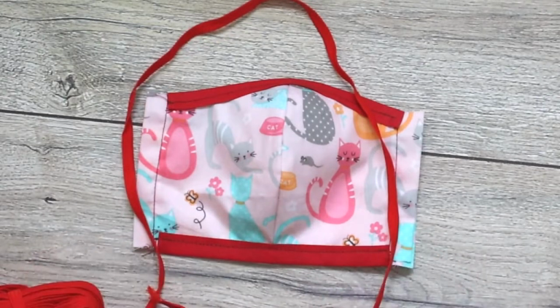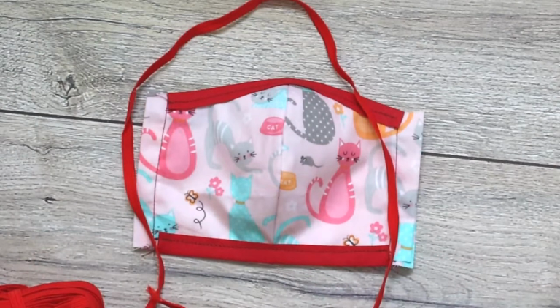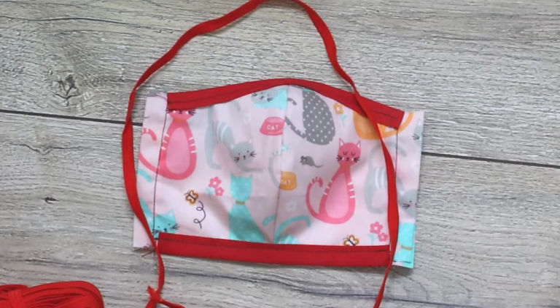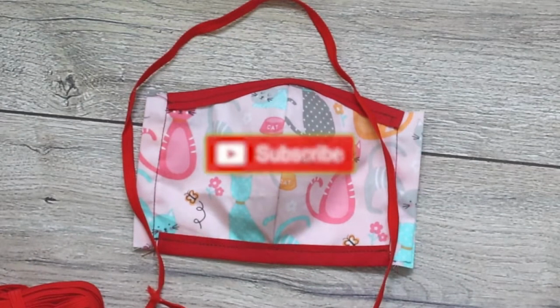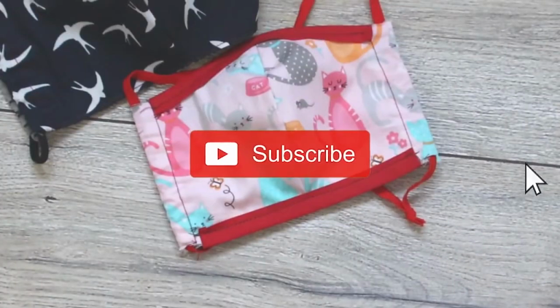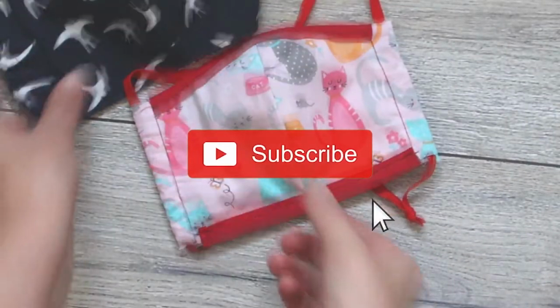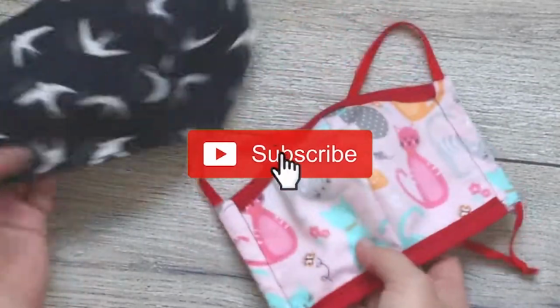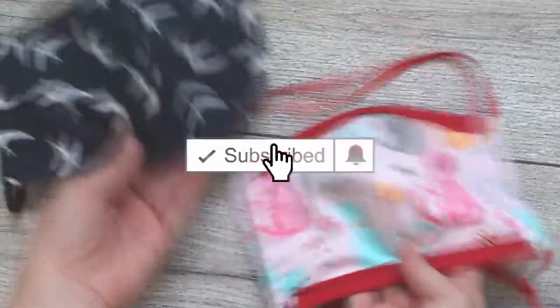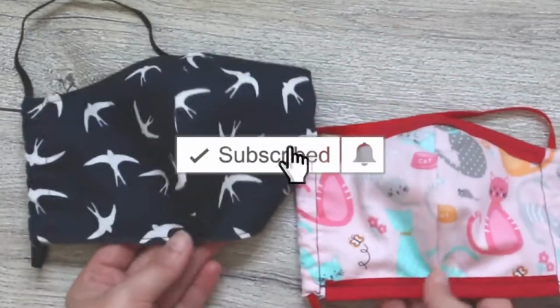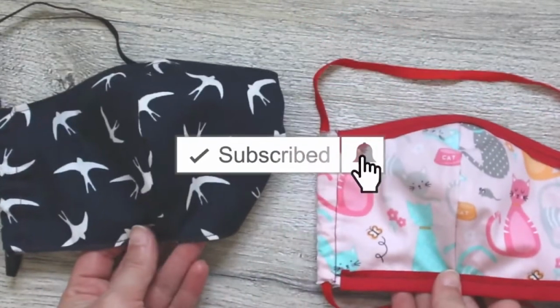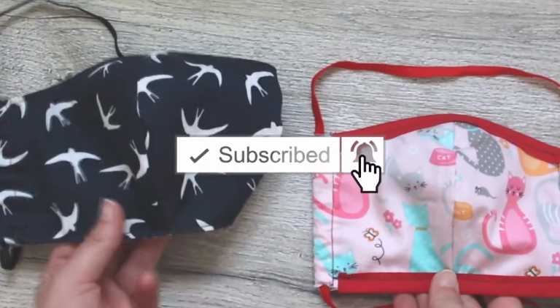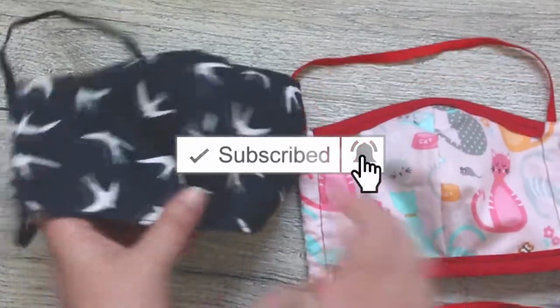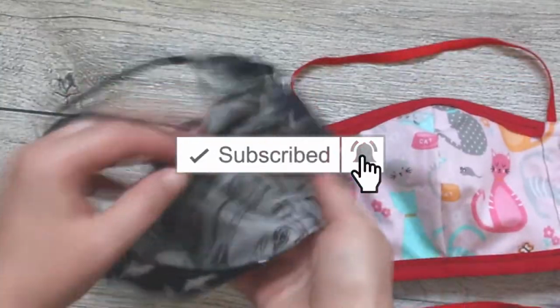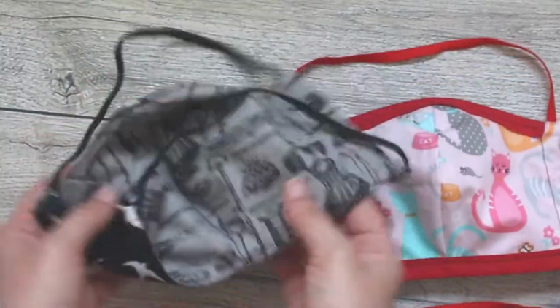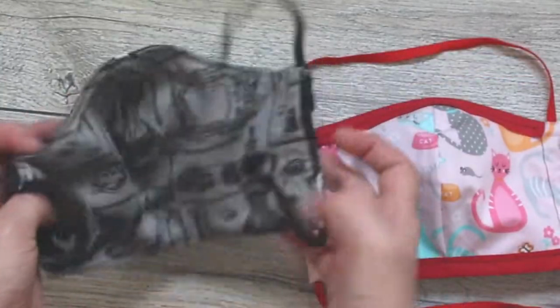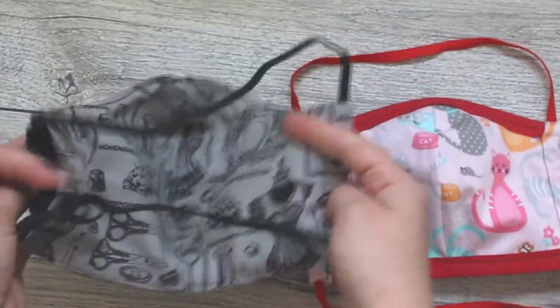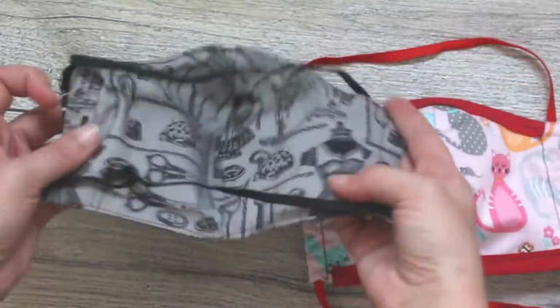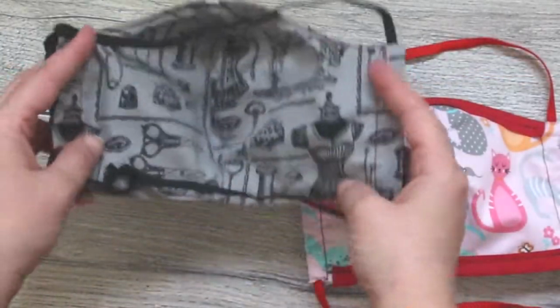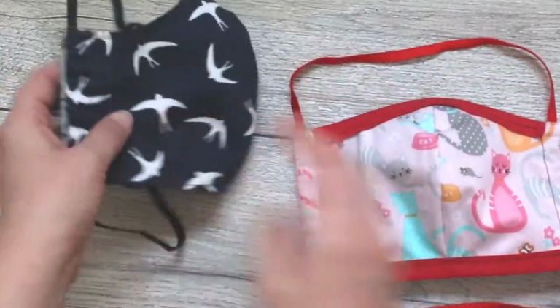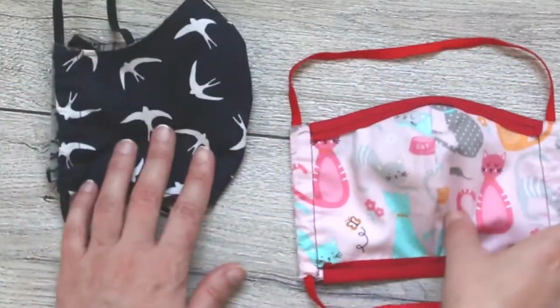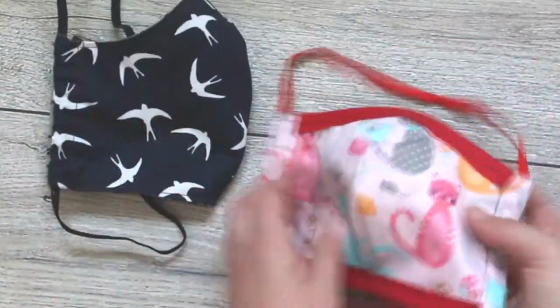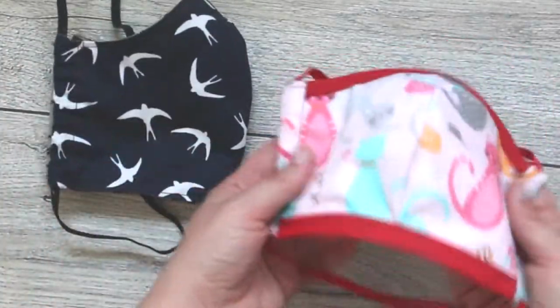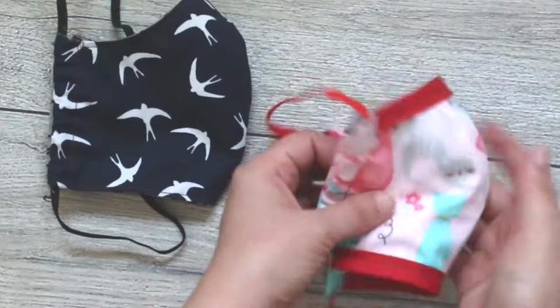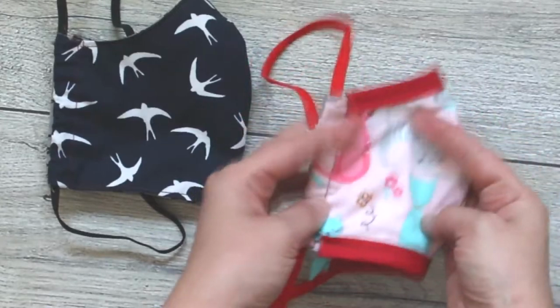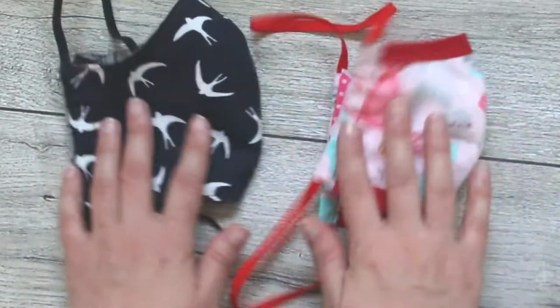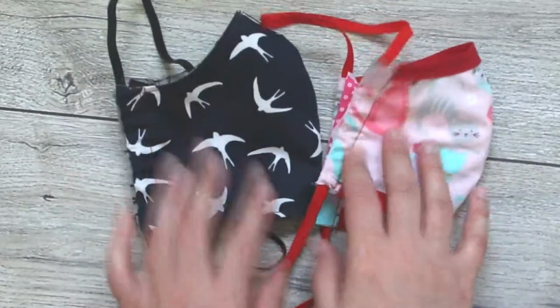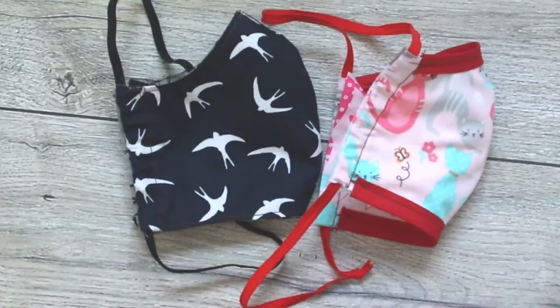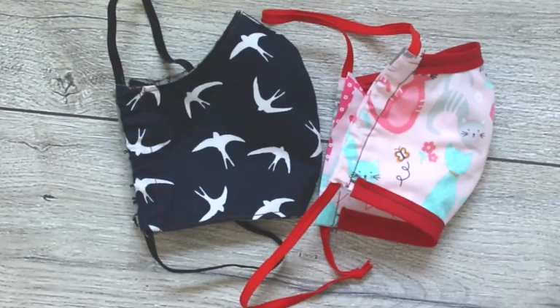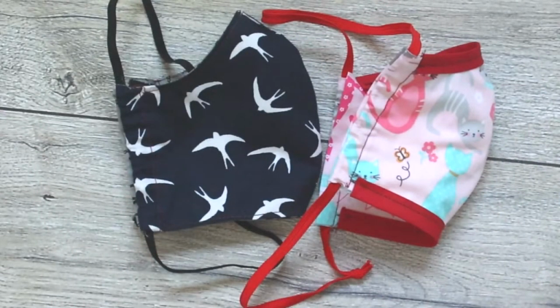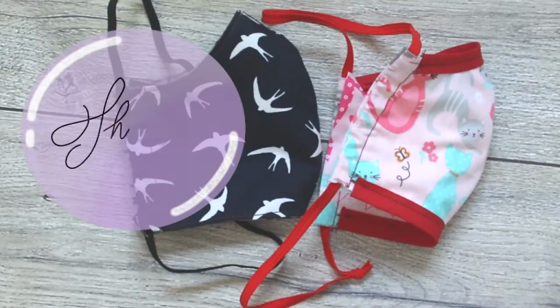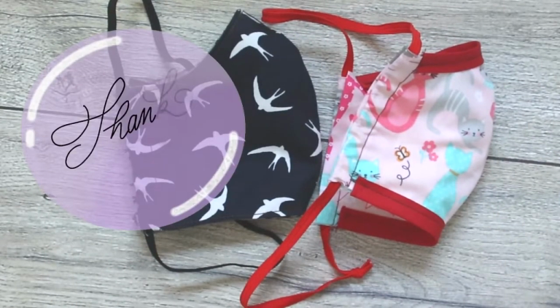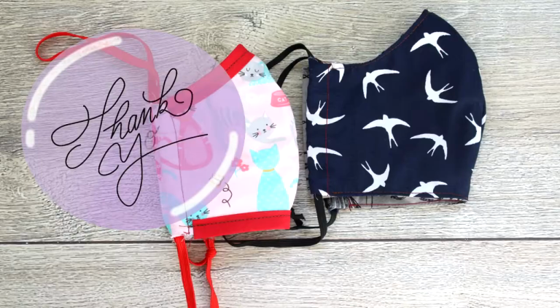I hope this video was useful for you. If you liked it, please consider subscribing and enabling the notification bell so you'll be notified when I post new videos. Thank you so much for watching. Happy crafting!